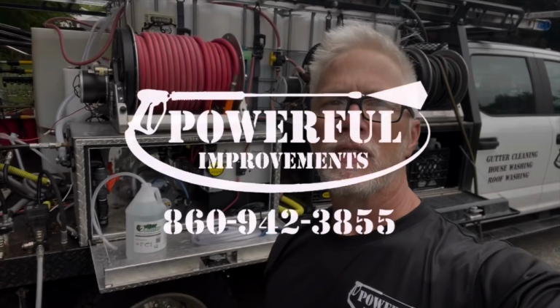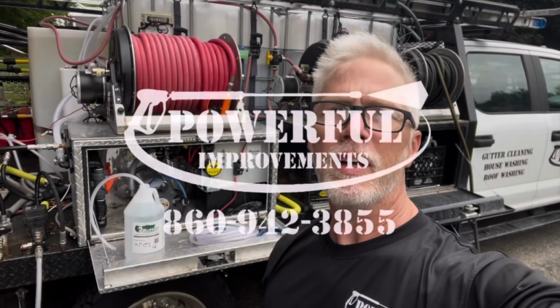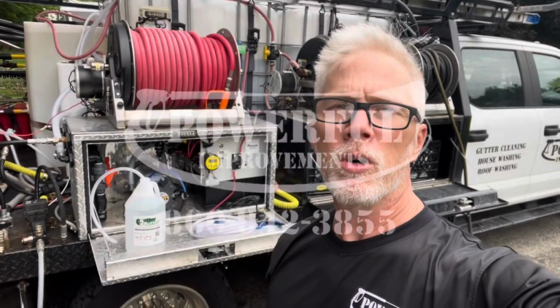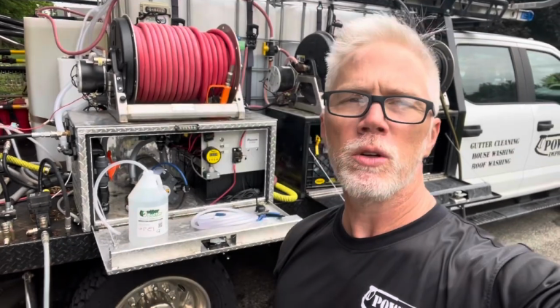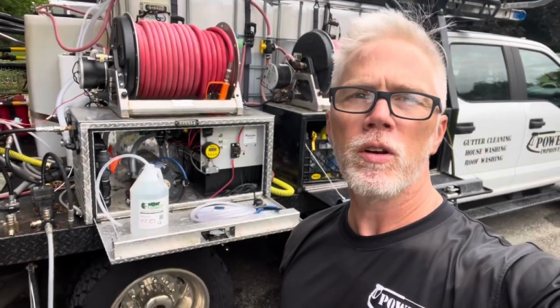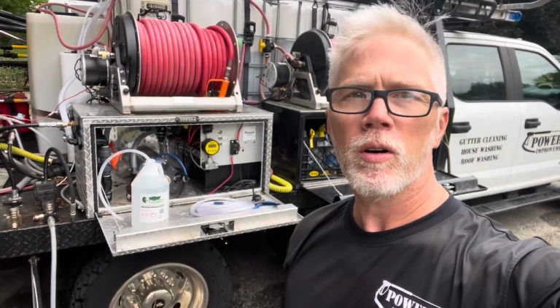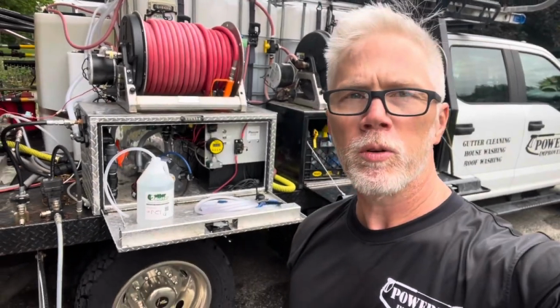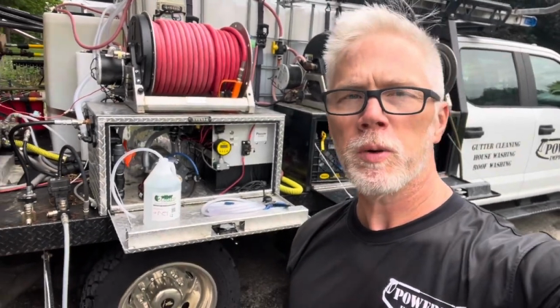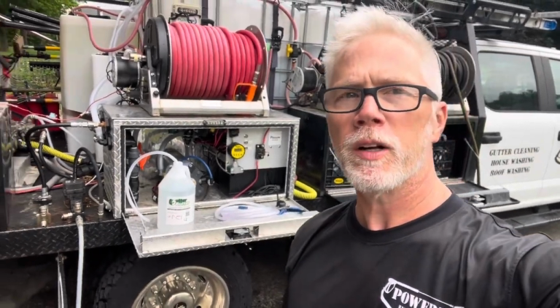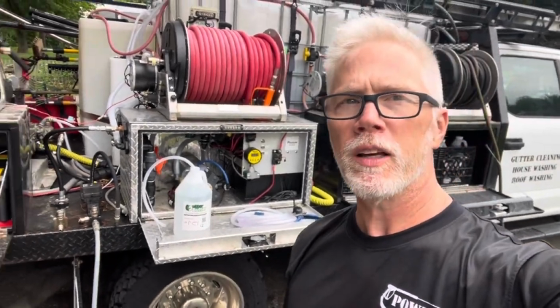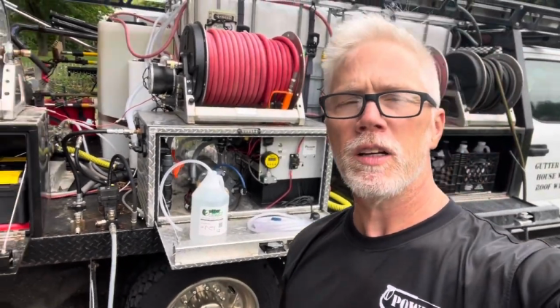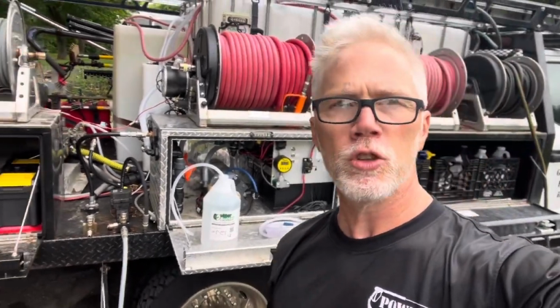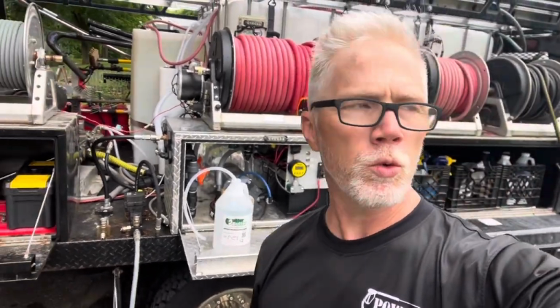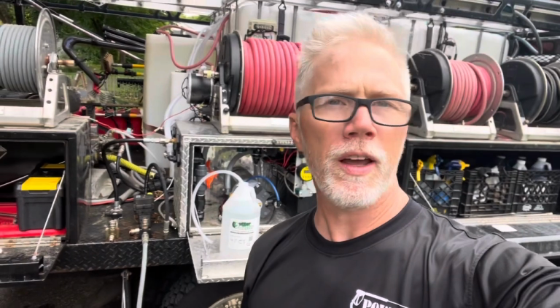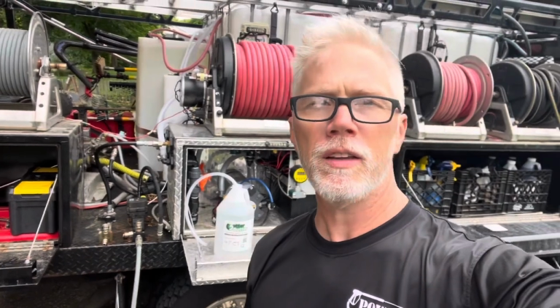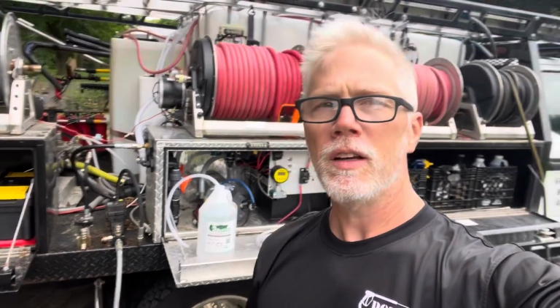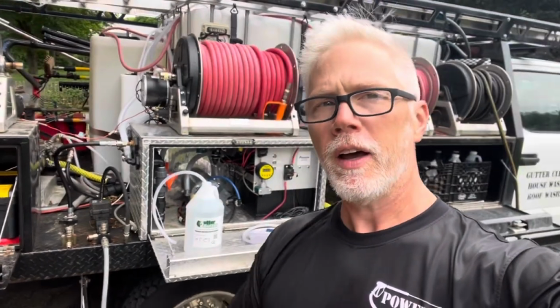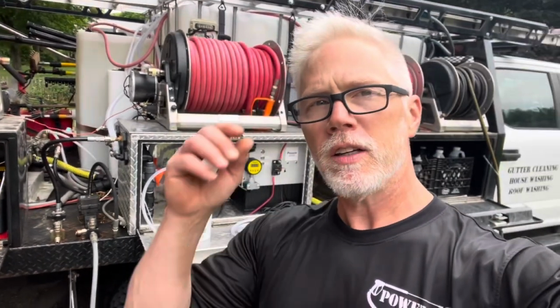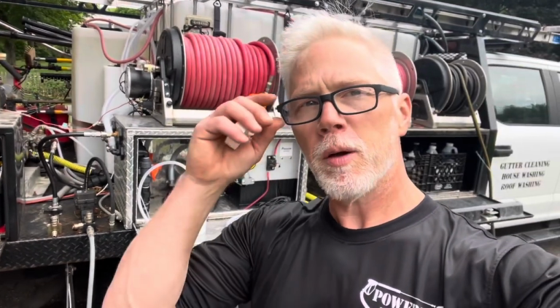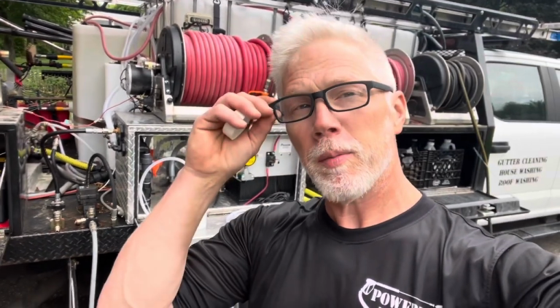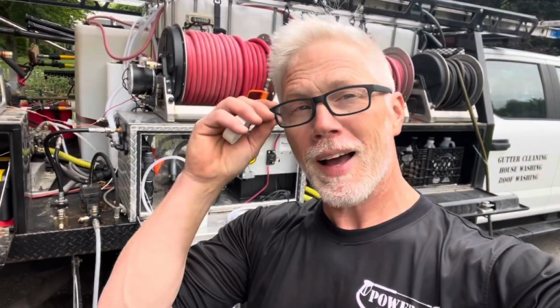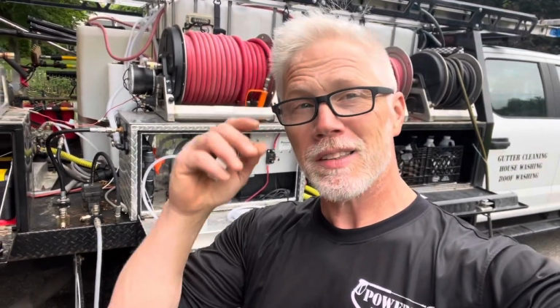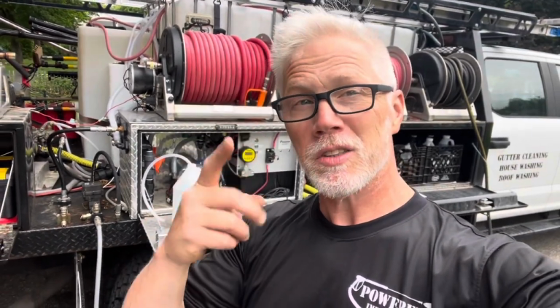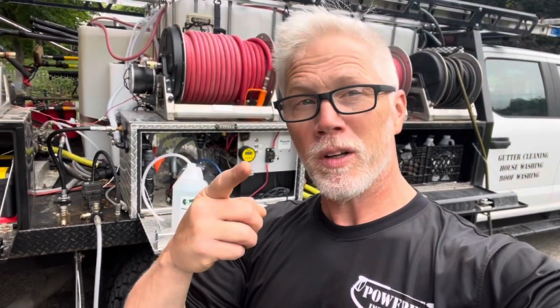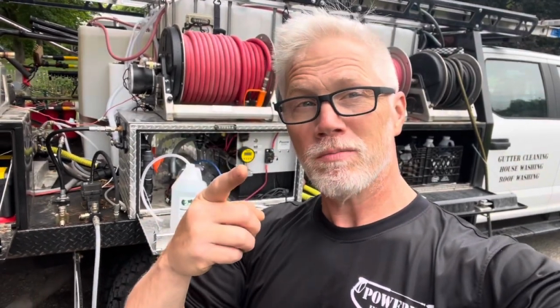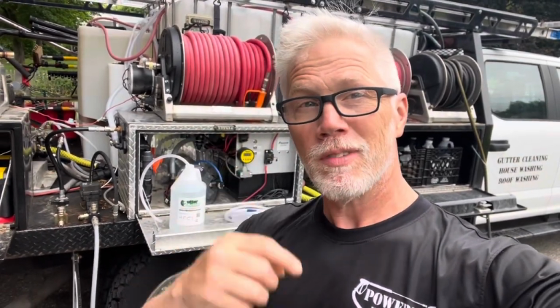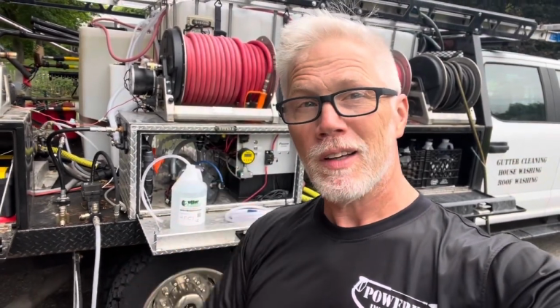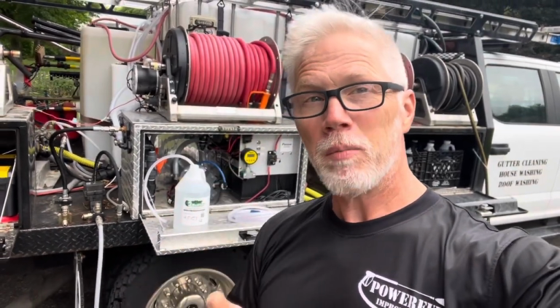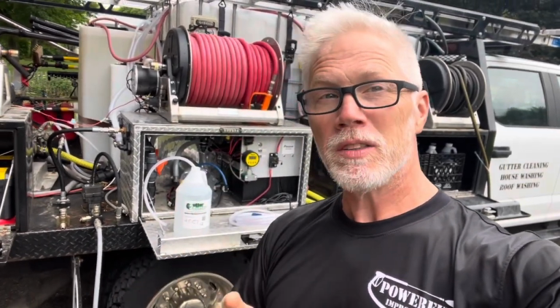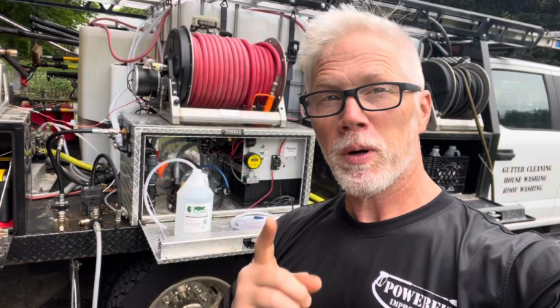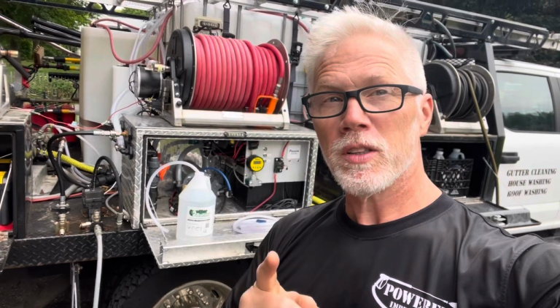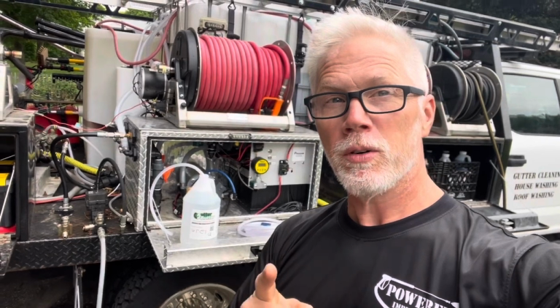Hey, good morning. Joe Deary, Powerful Improvements, Putnam, Connecticut. It is June 28th, and you can see I got my glasses on this morning. That means it's about to get serious.